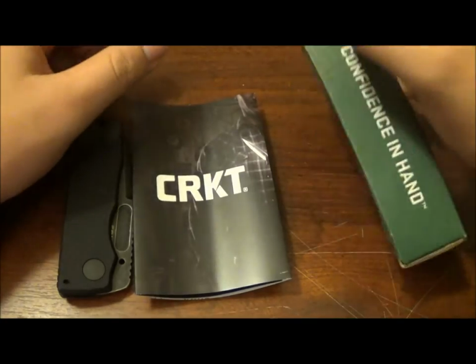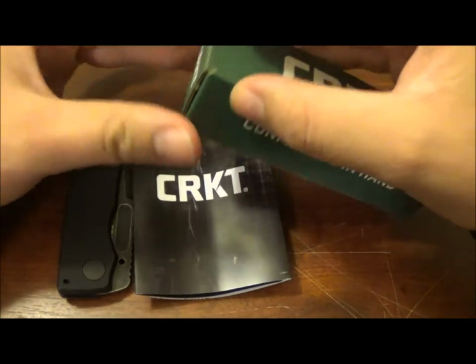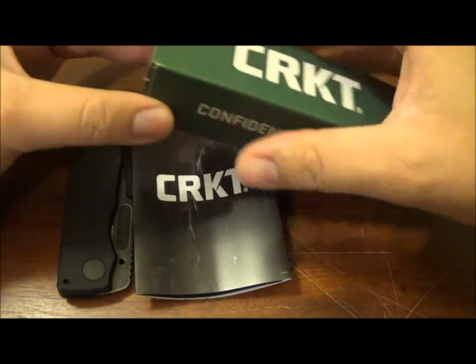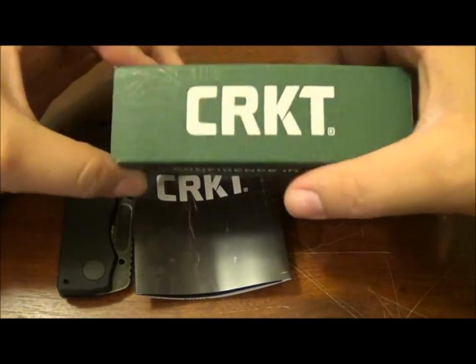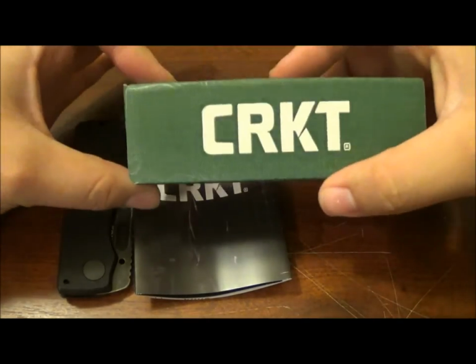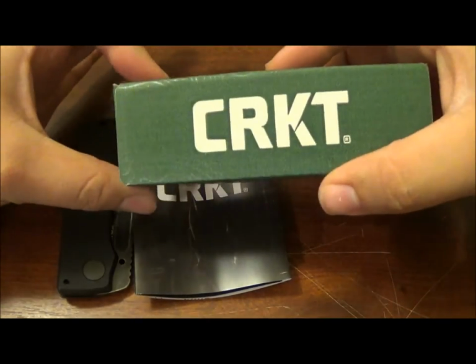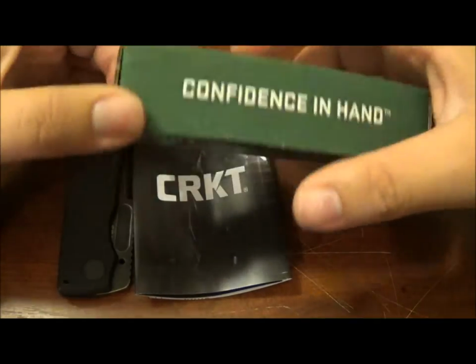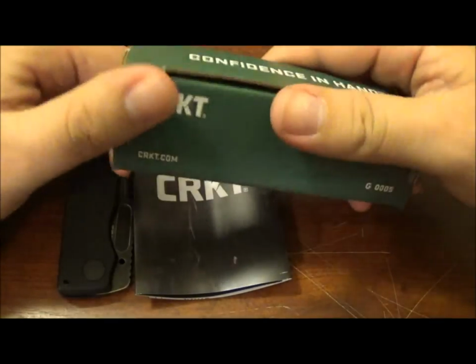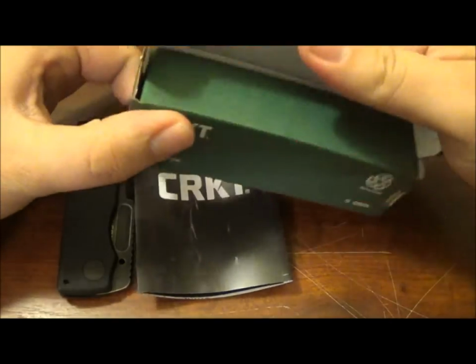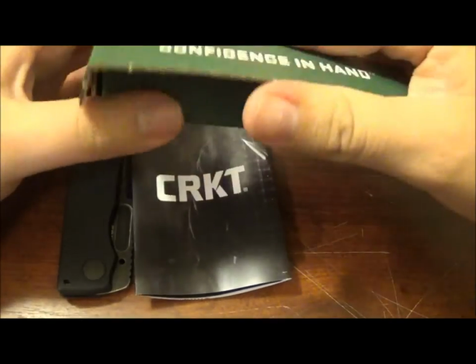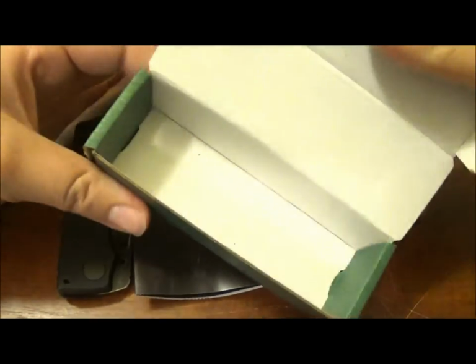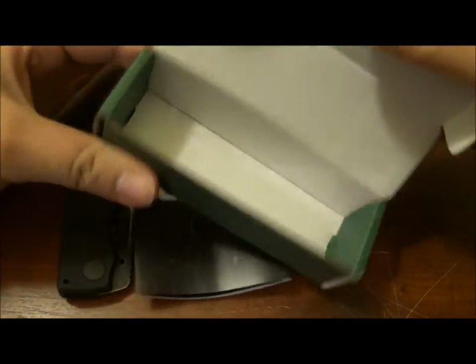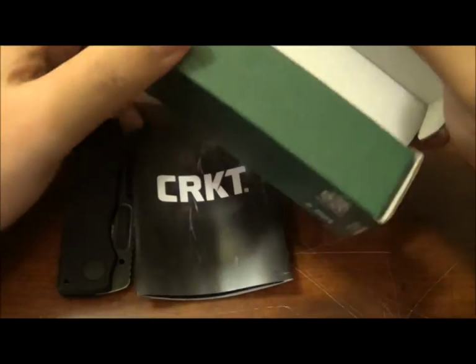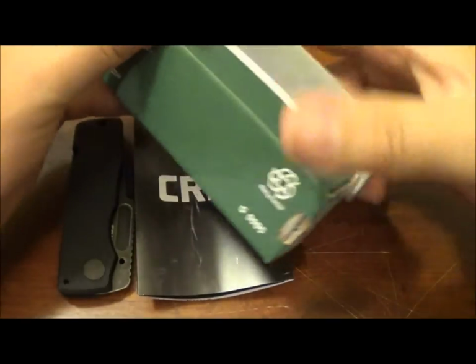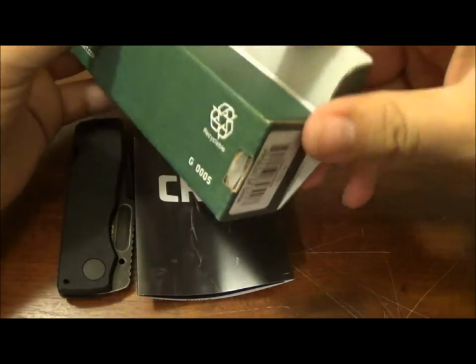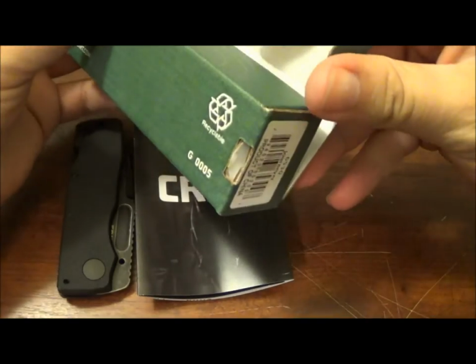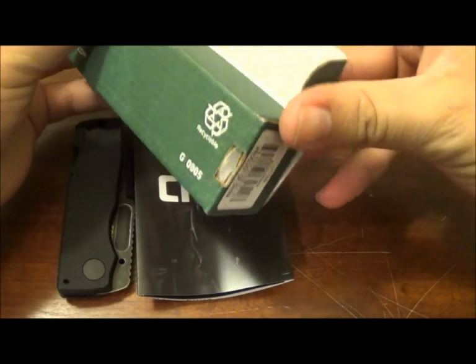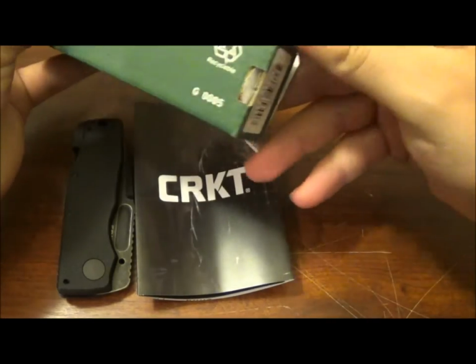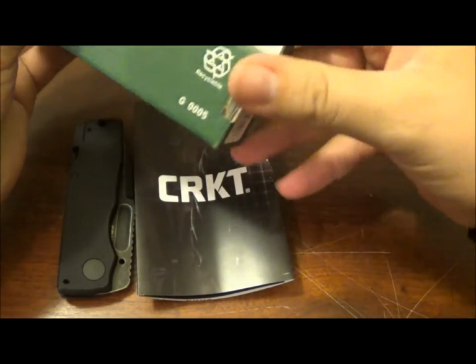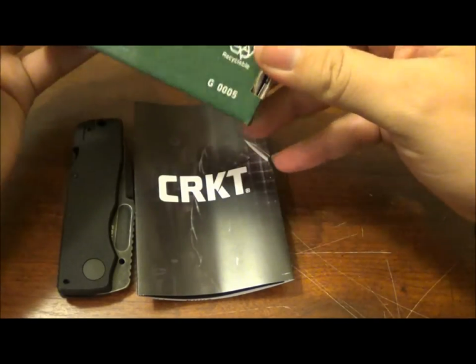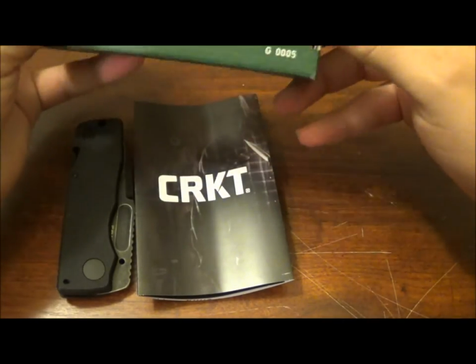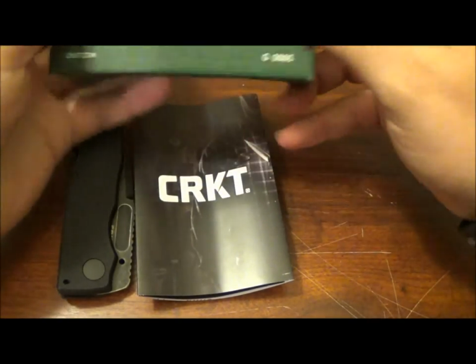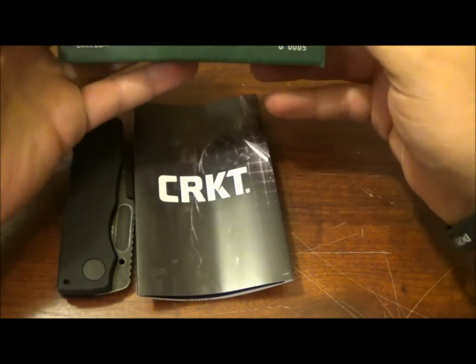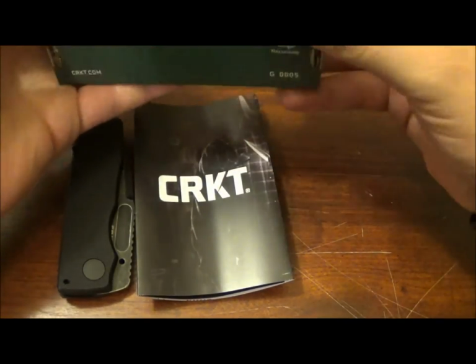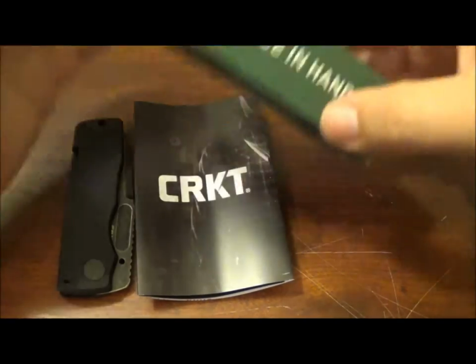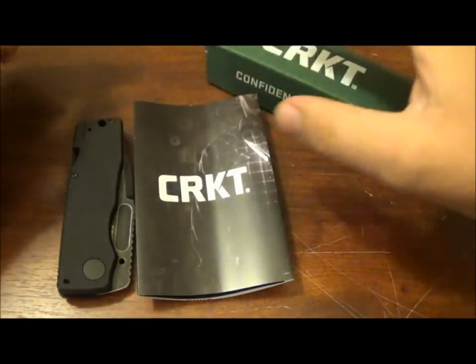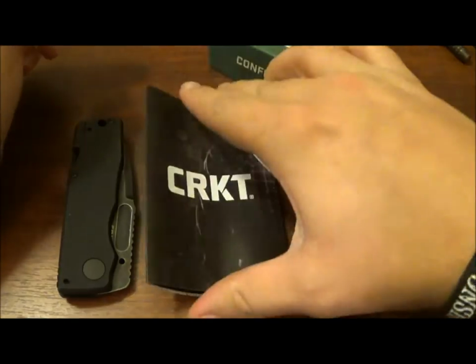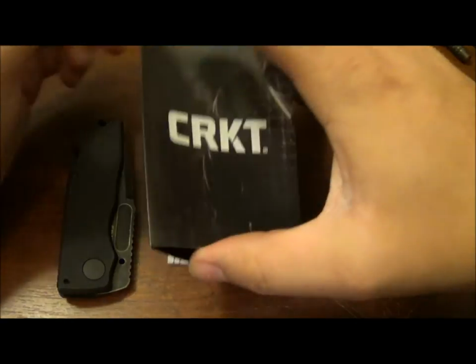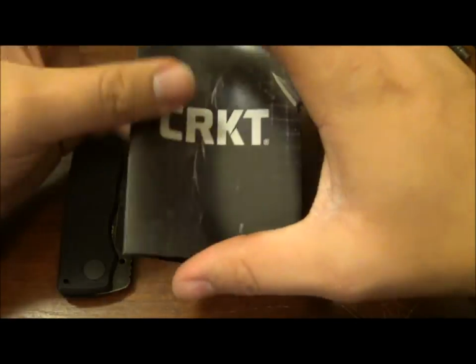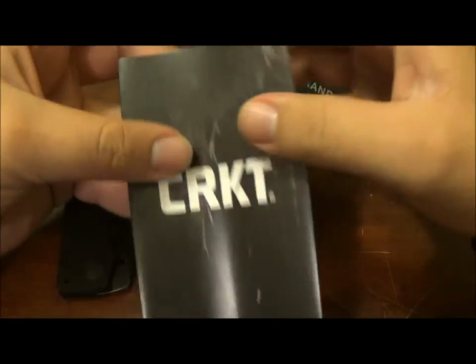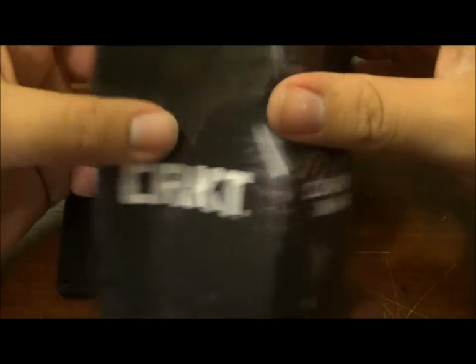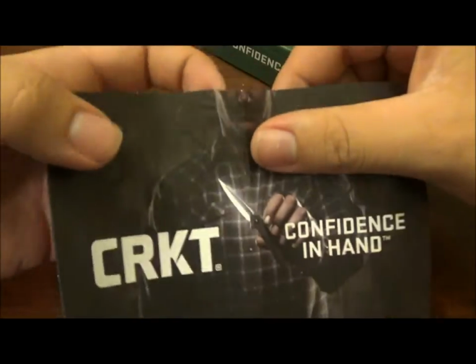And I was extremely disappointed. Yes, disappointed. Let's just show you what comes in the box. Your knife comes in a little plastic sleeve like most other knives do. And you got this little thing, which I did like.